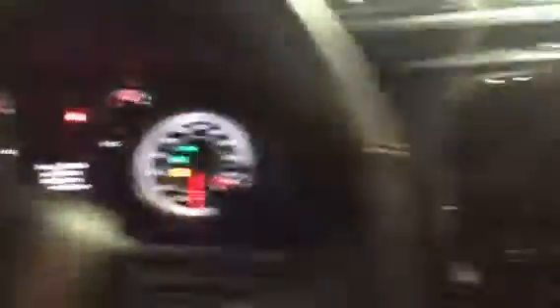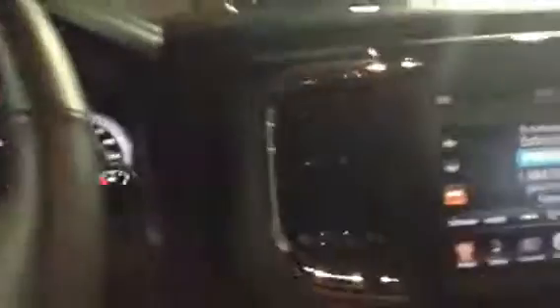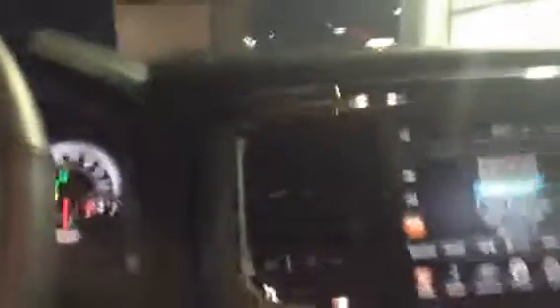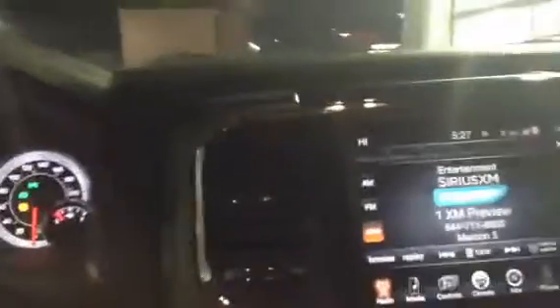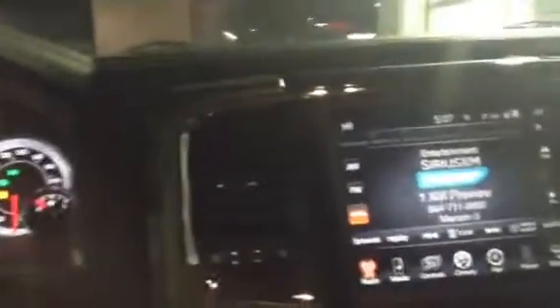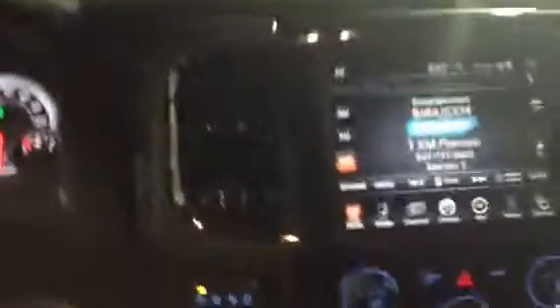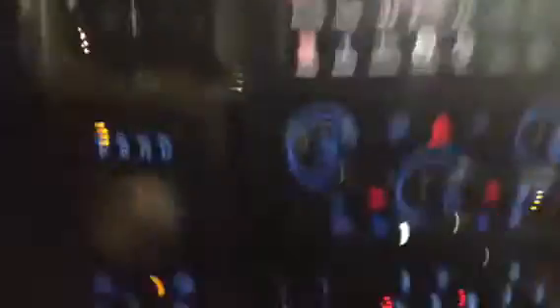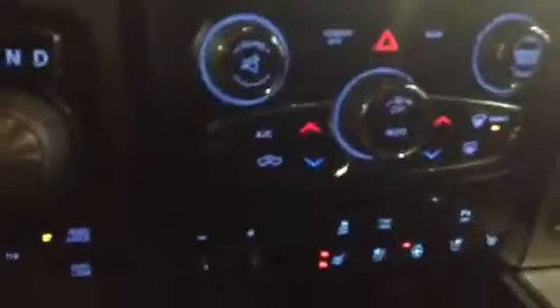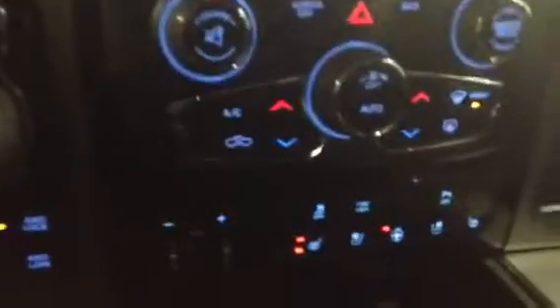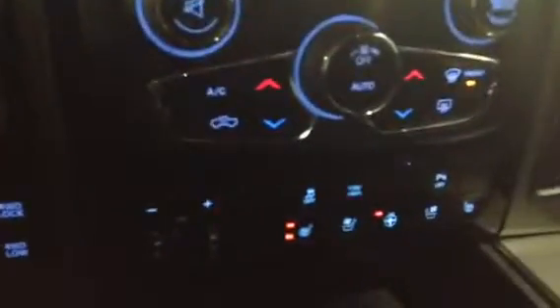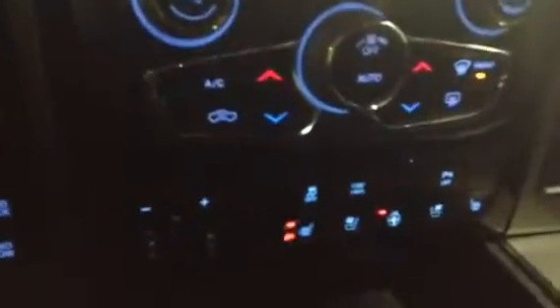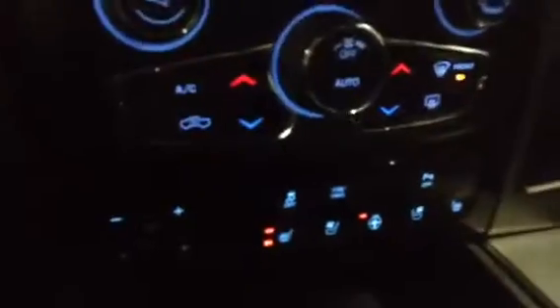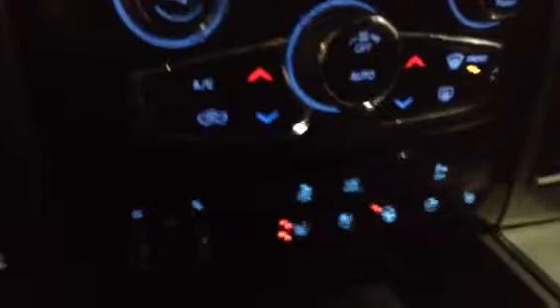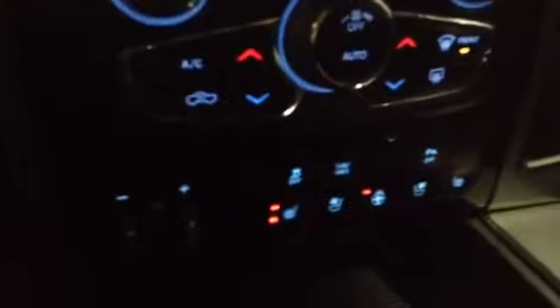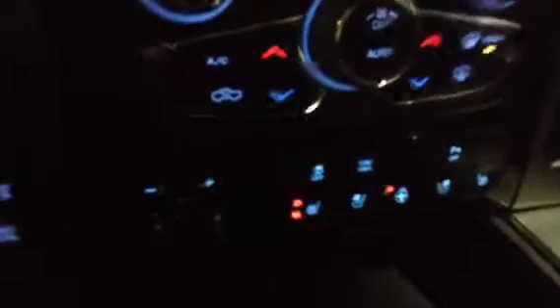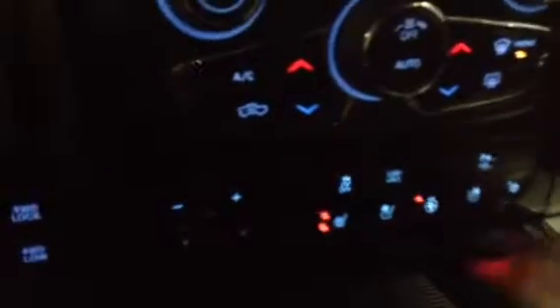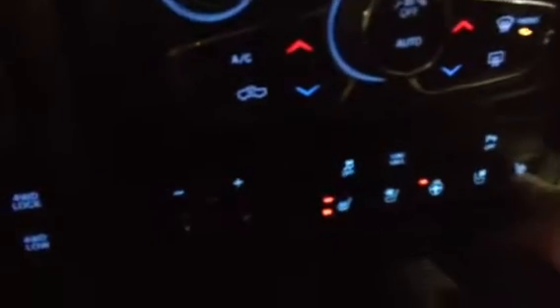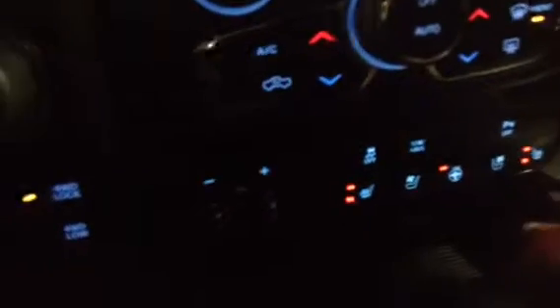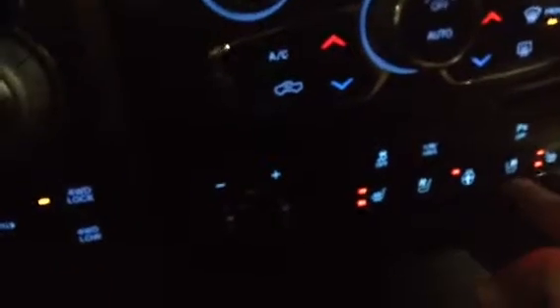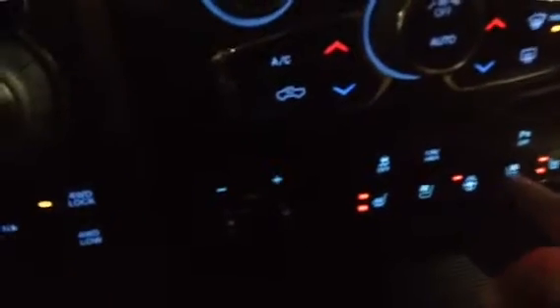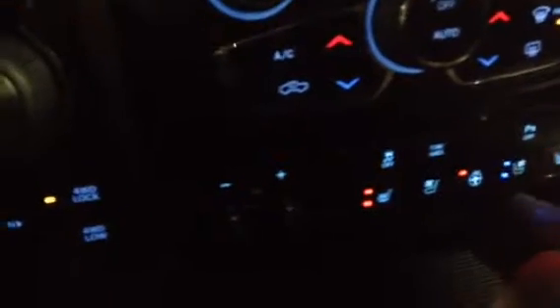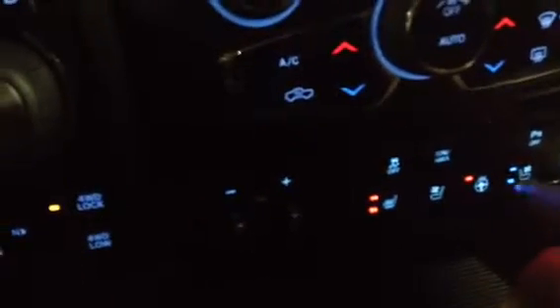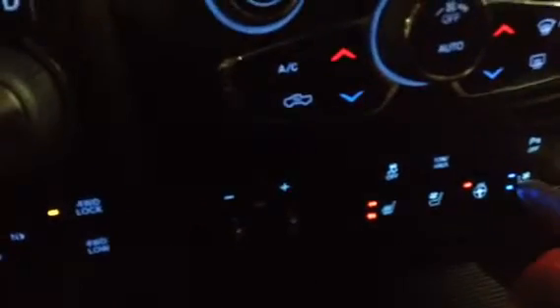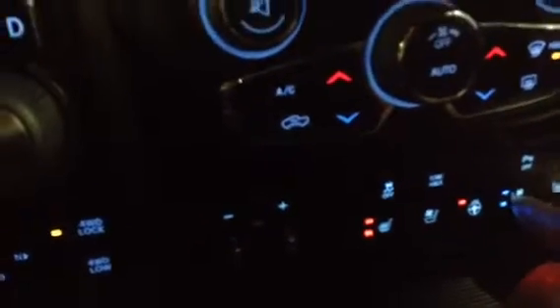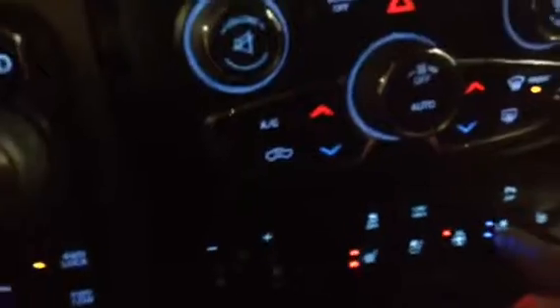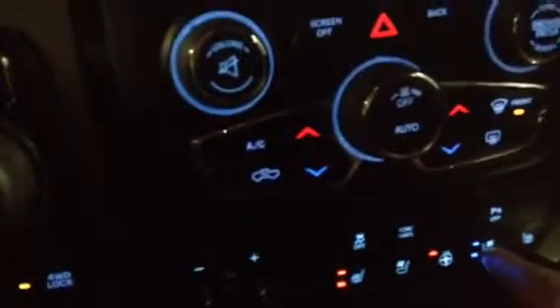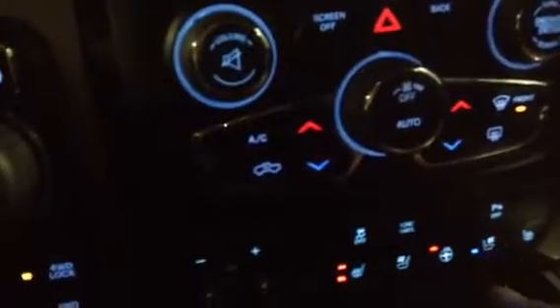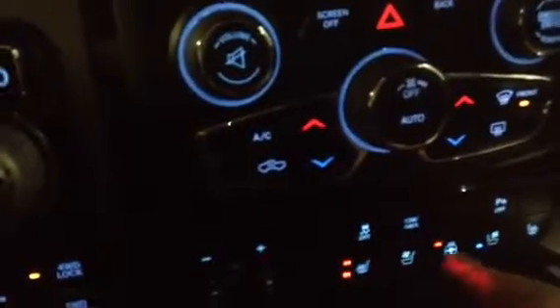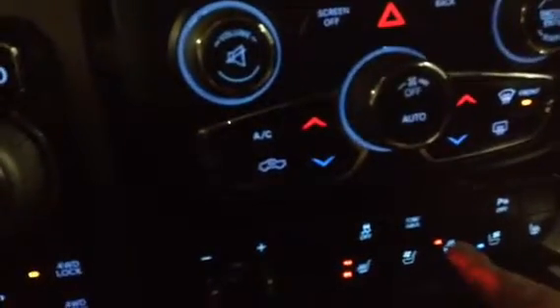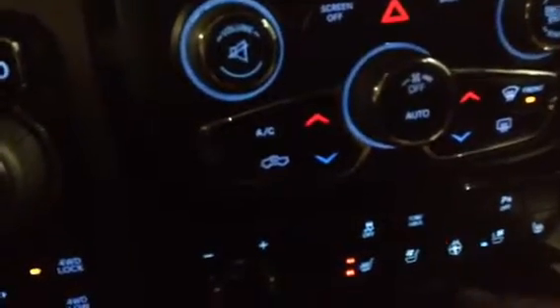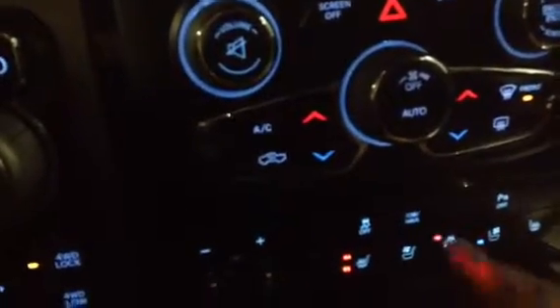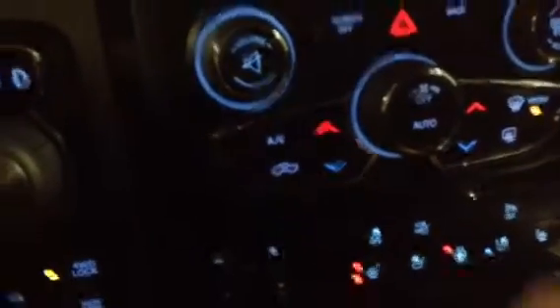As we look inside the vehicle, you can see that we have the heated seats. We have the air conditioning seats if the summer ever comes back. We have the heated steering wheel.